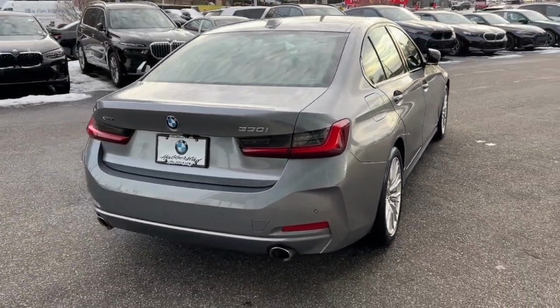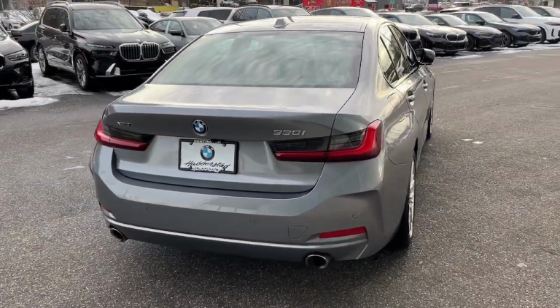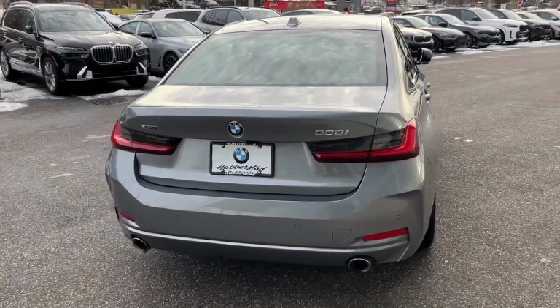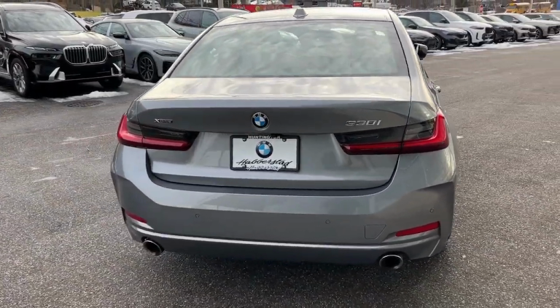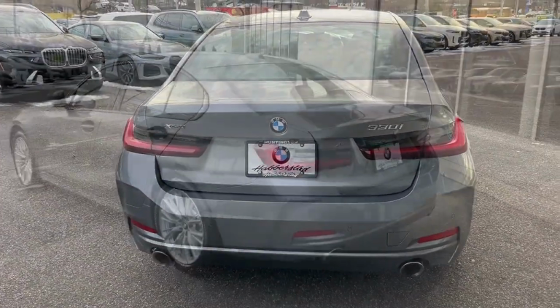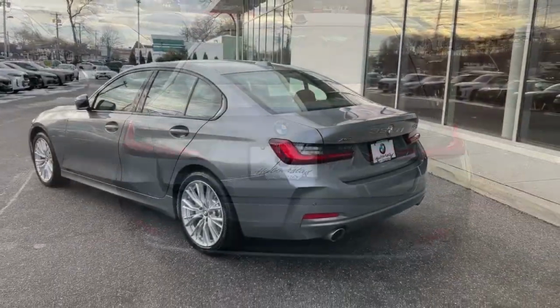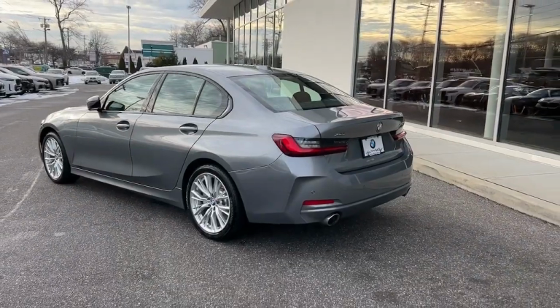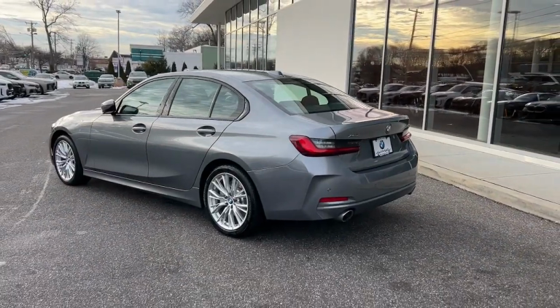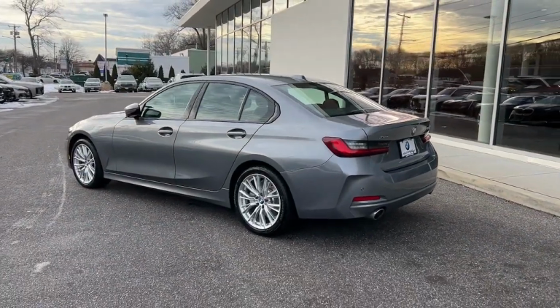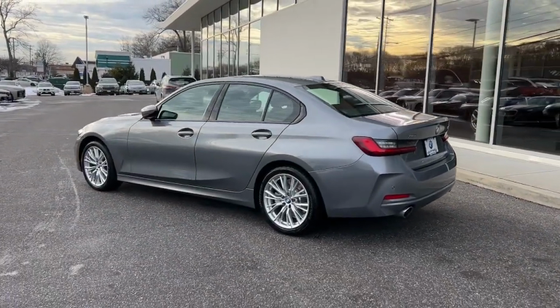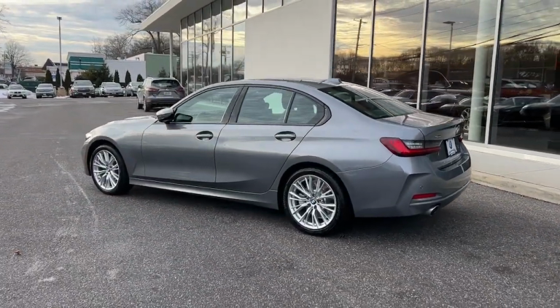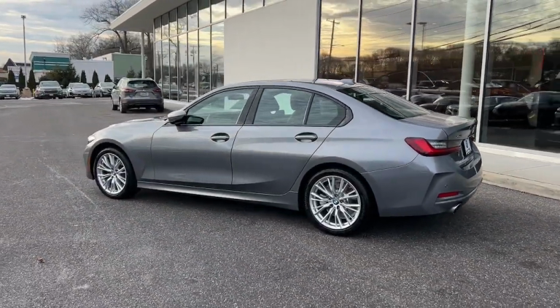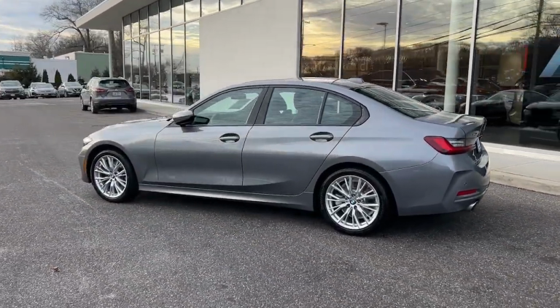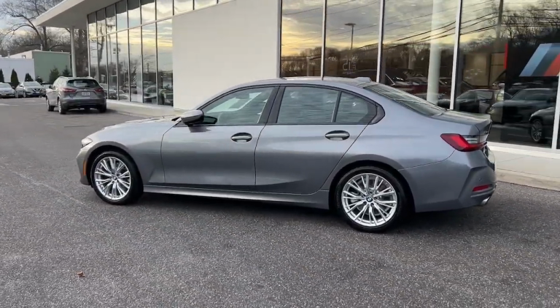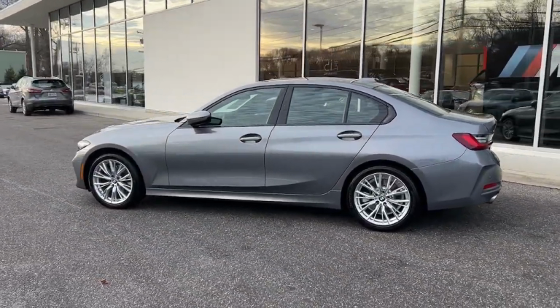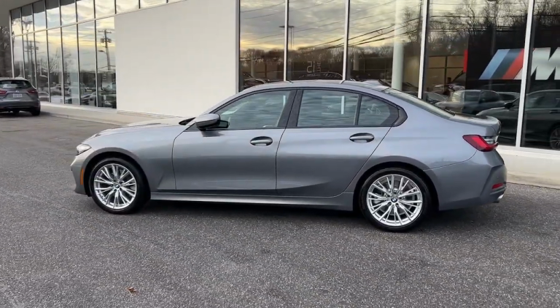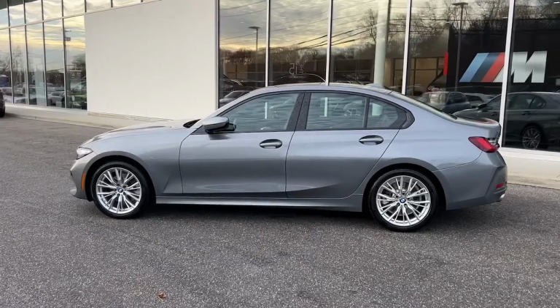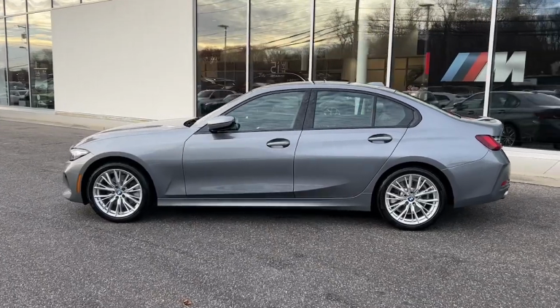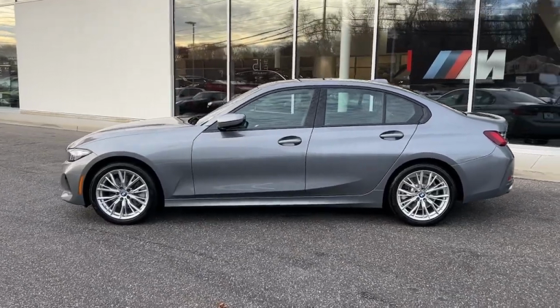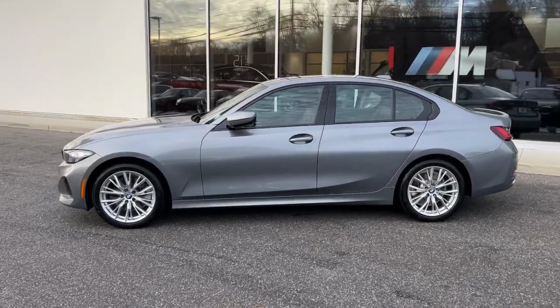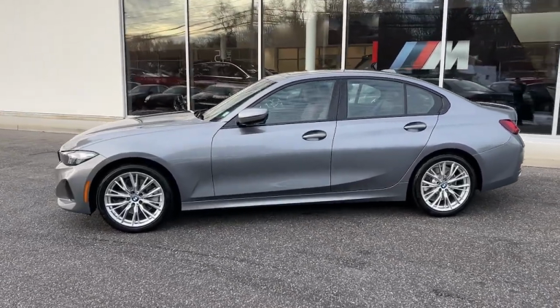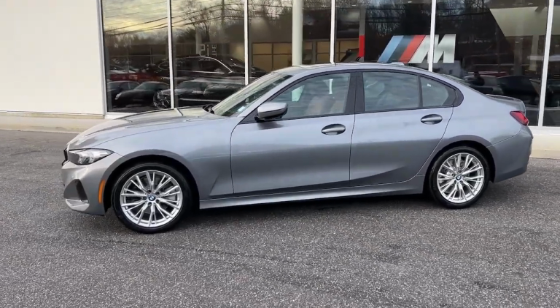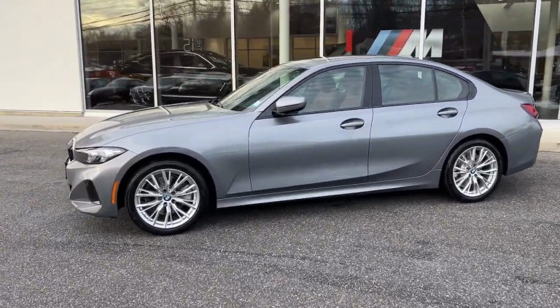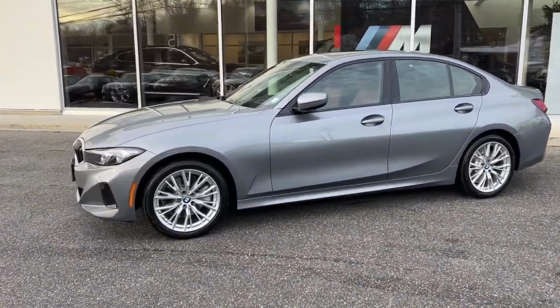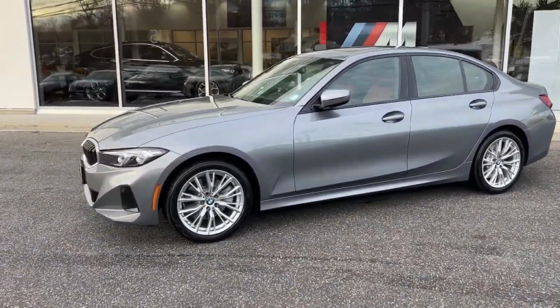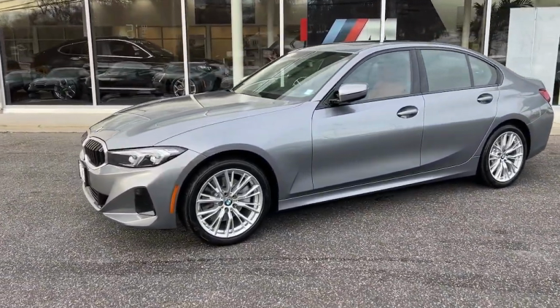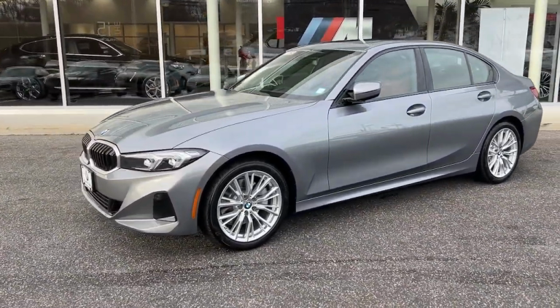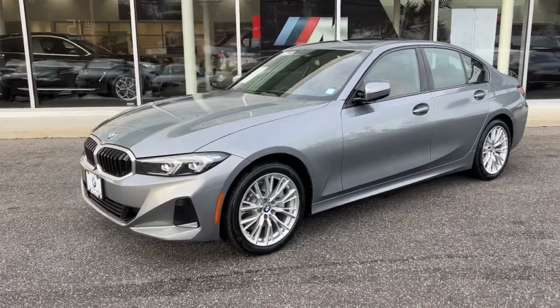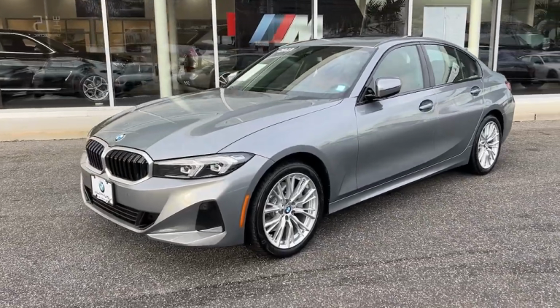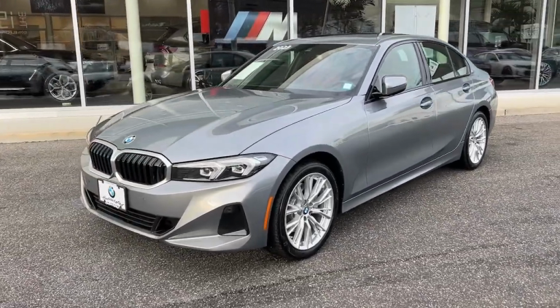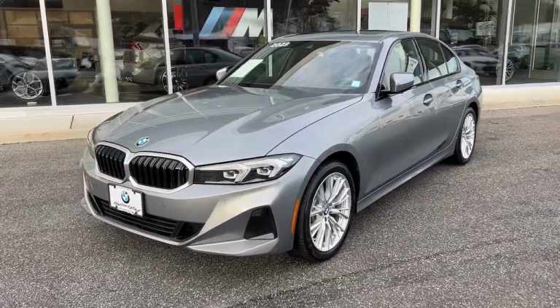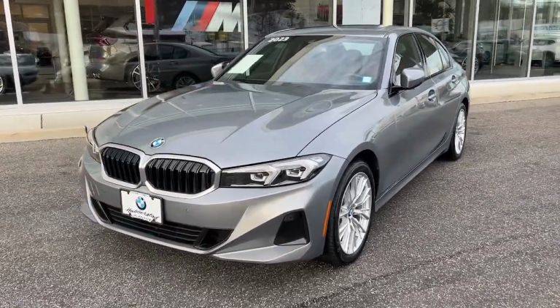Heated steering wheel, Apple CarPlay and/or Android Auto, pre-collision system, intelligent auto on/off high beams, supercharged engine, sun/moonroof, navigation system, keyless entry, all-wheel drive, lane-keeping assist.